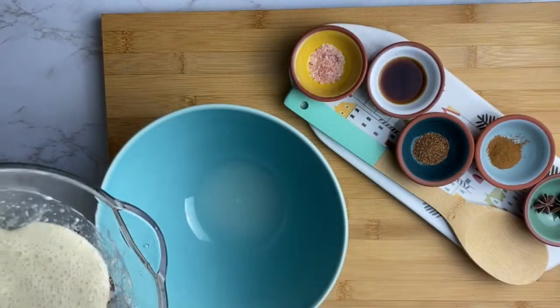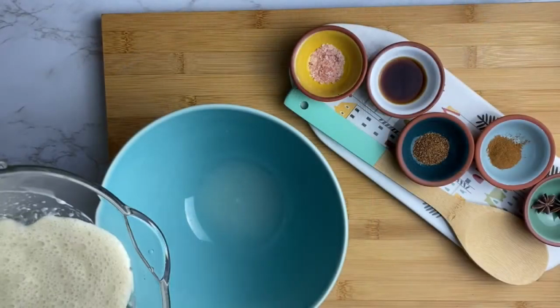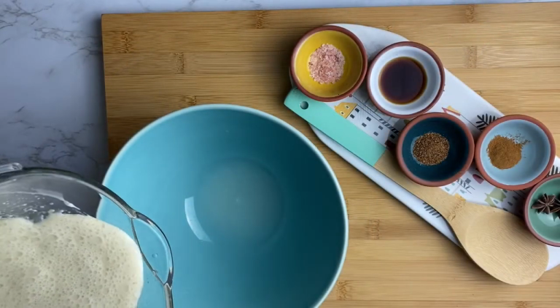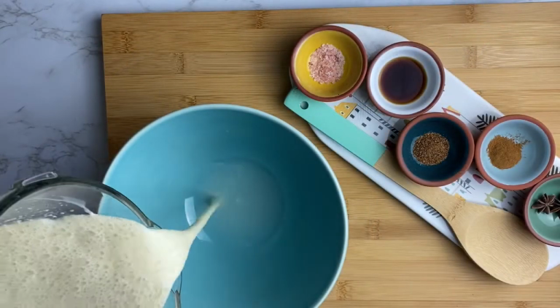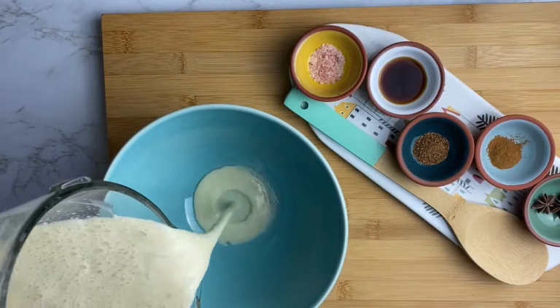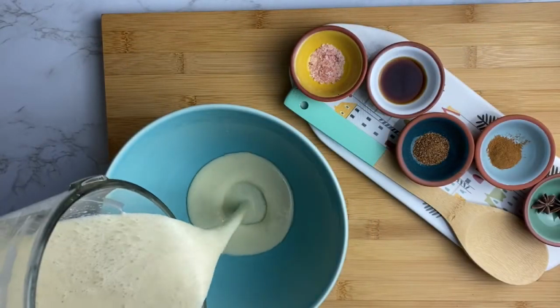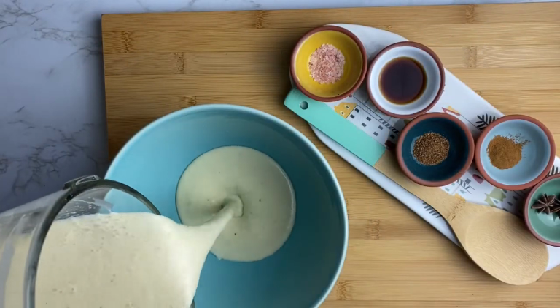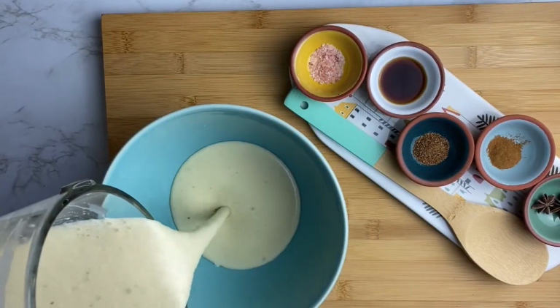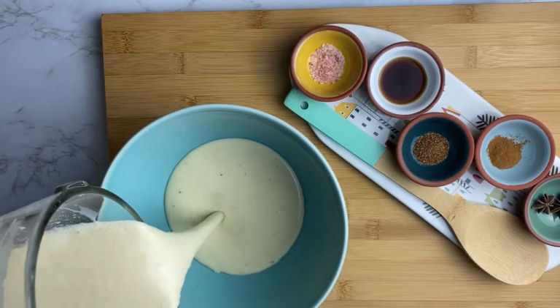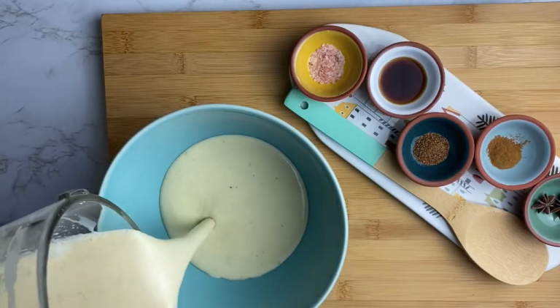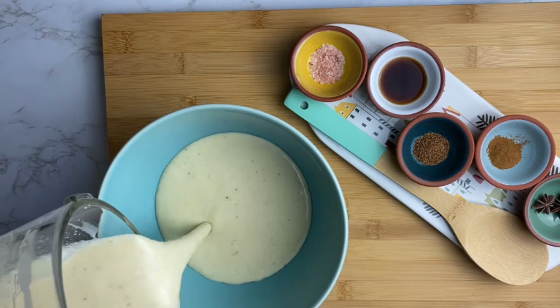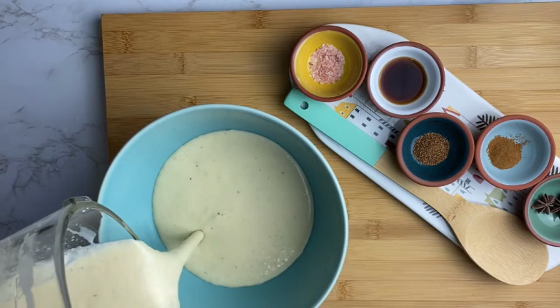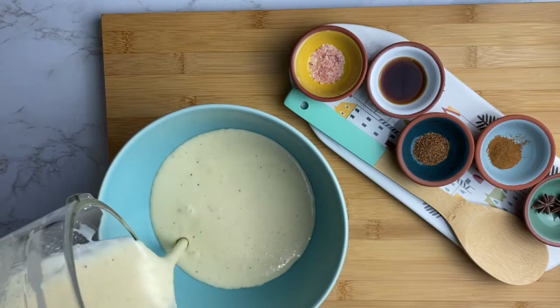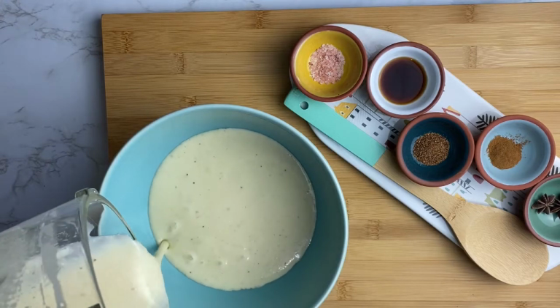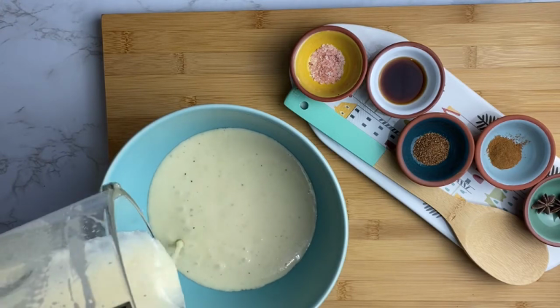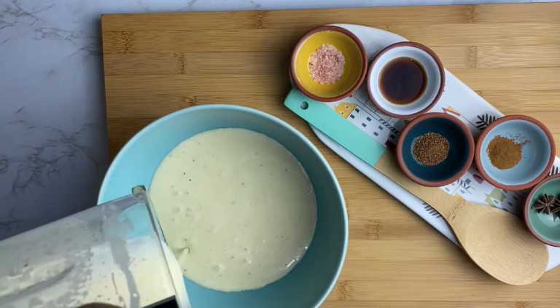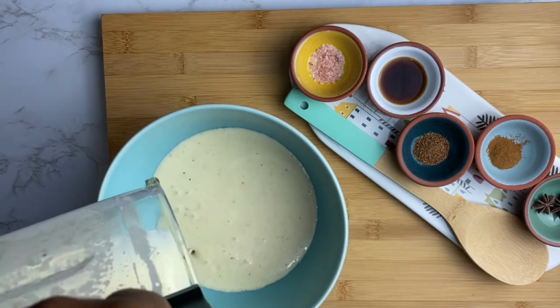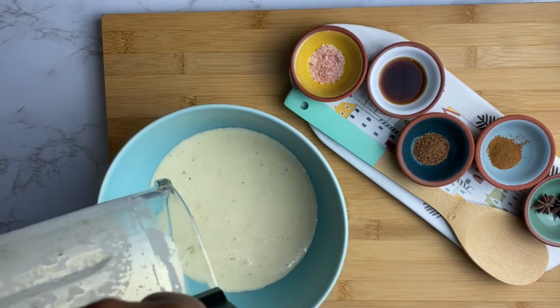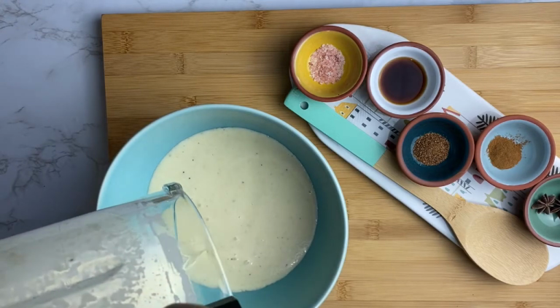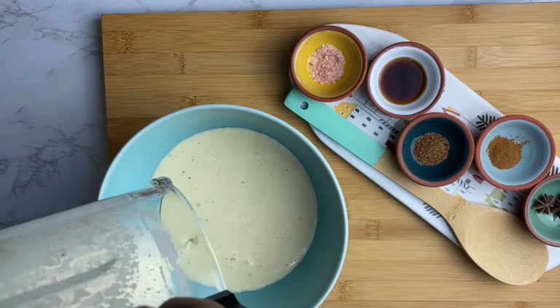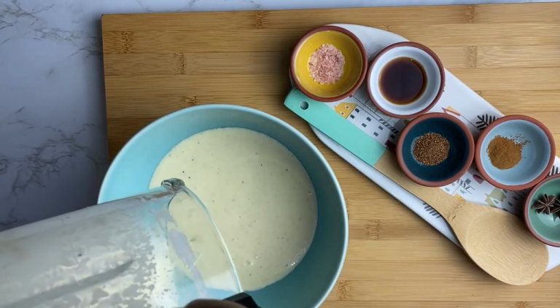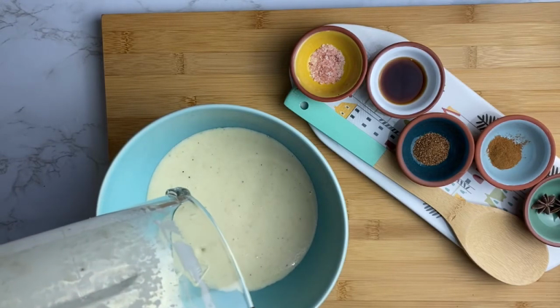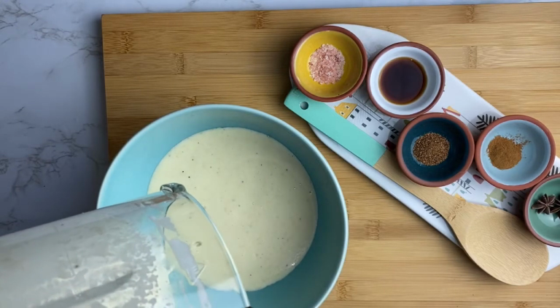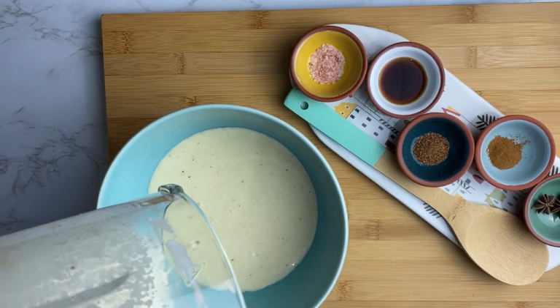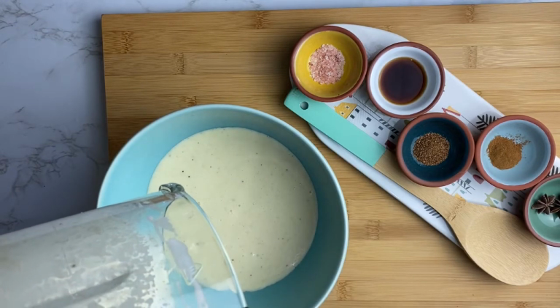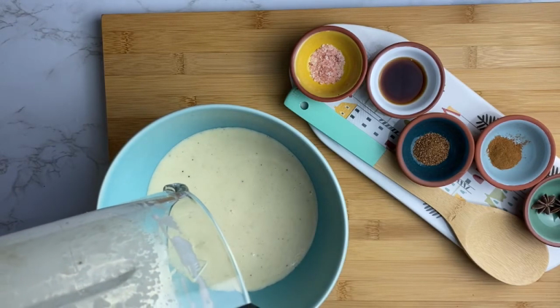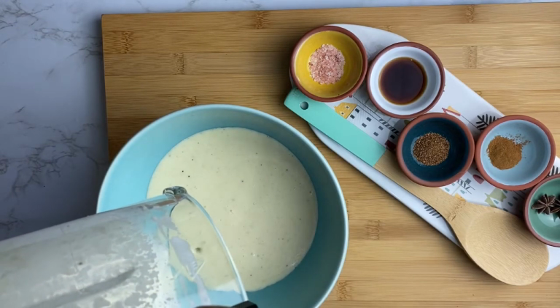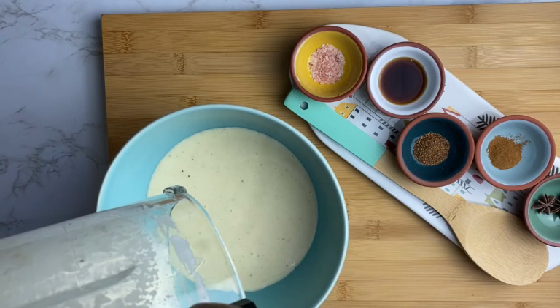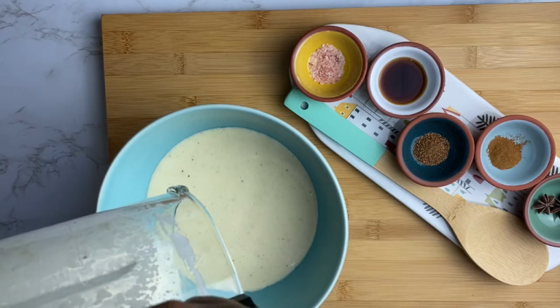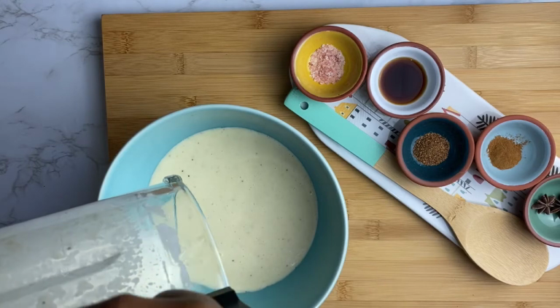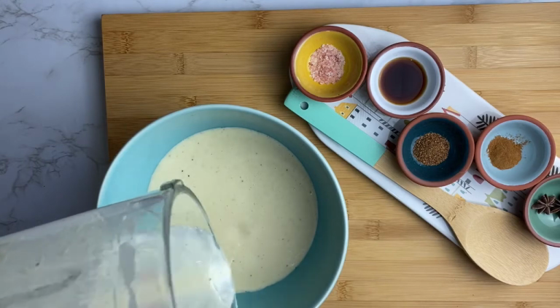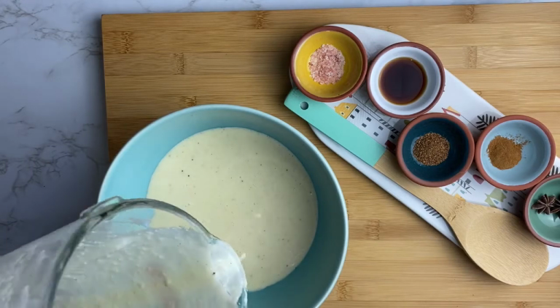So this is what it looked like. I combined the plantain with the coconut milk and blended it until it was all pureed, and you get this nice creamy consistency.